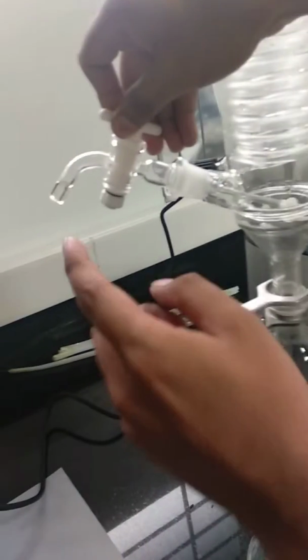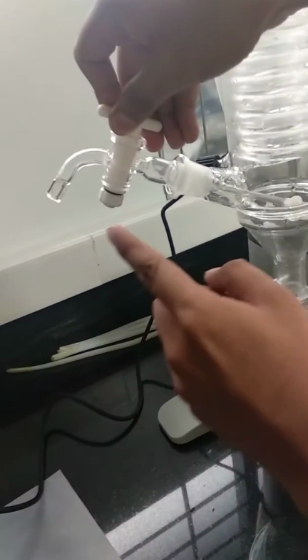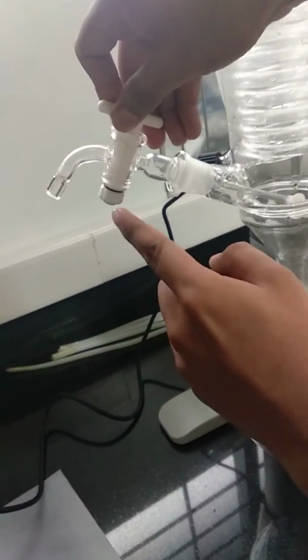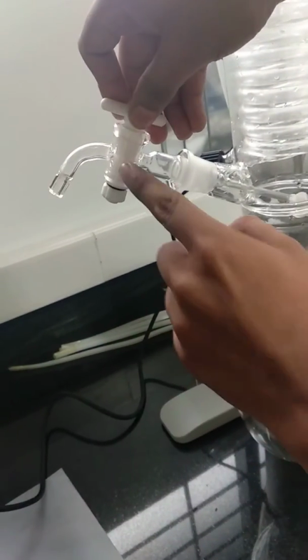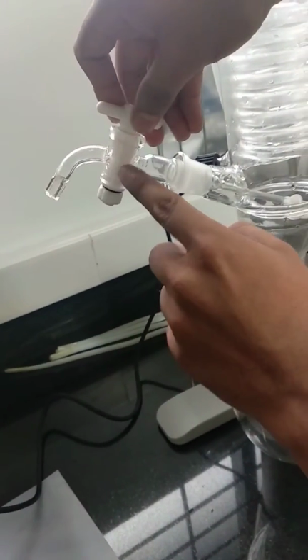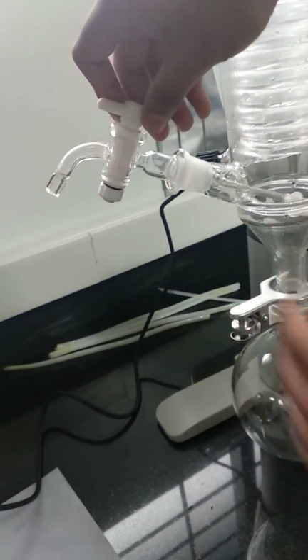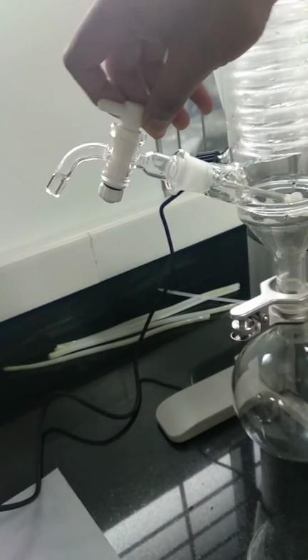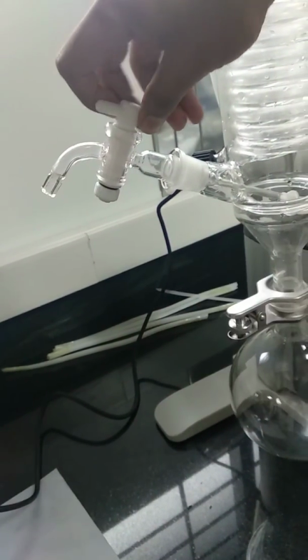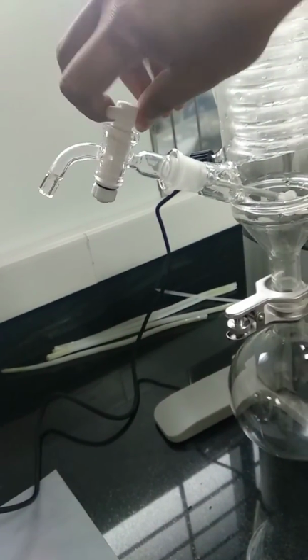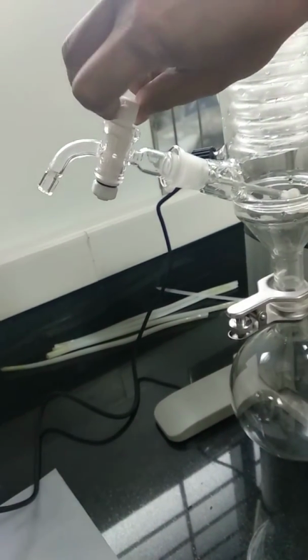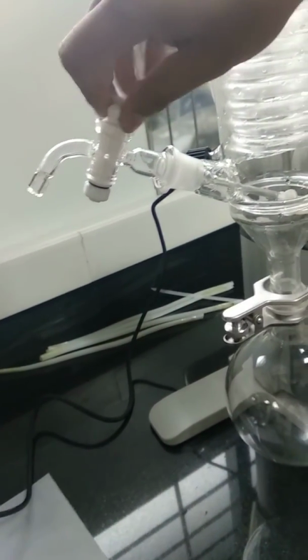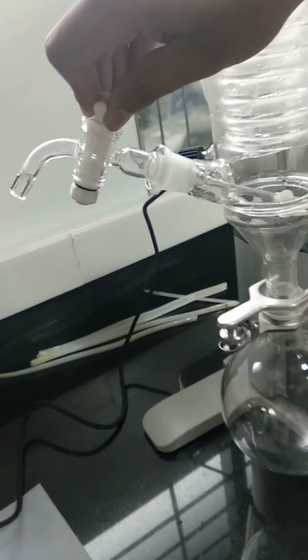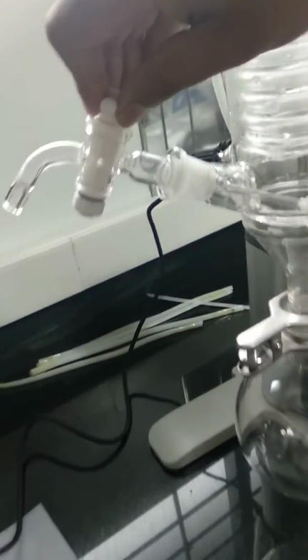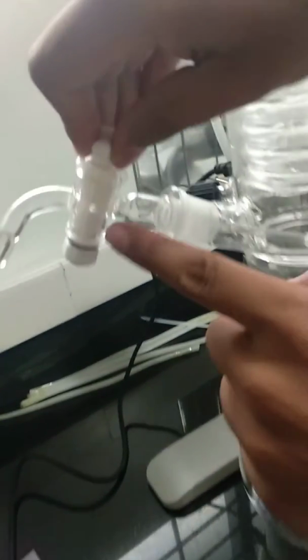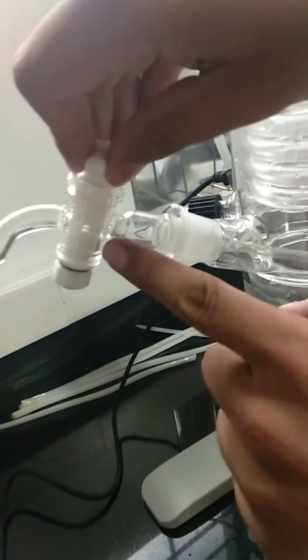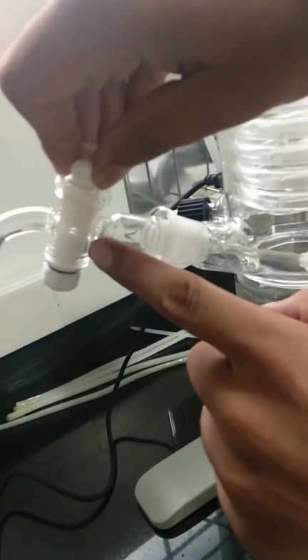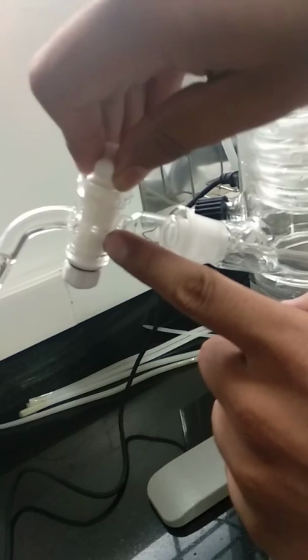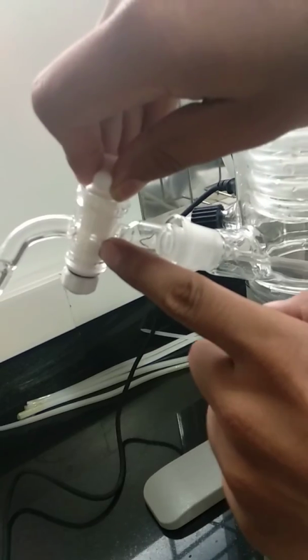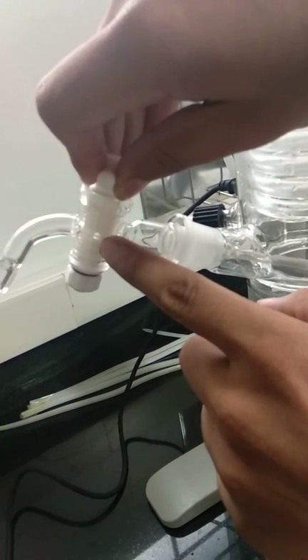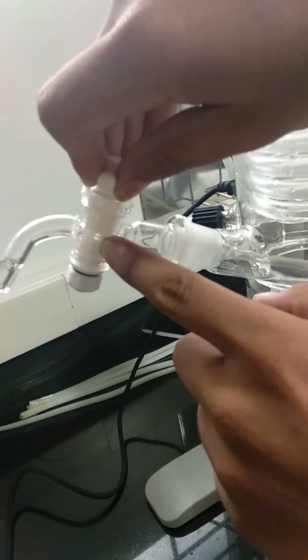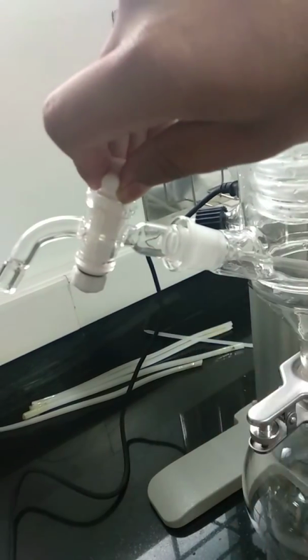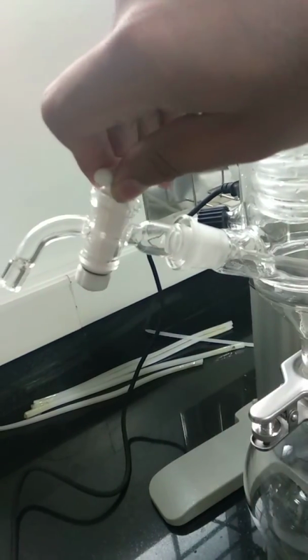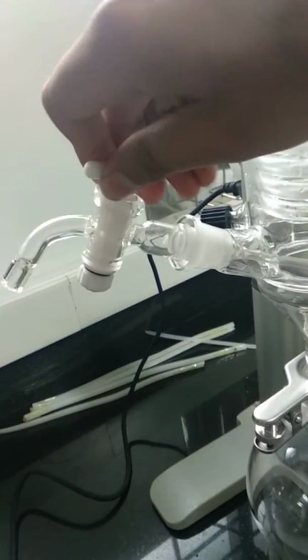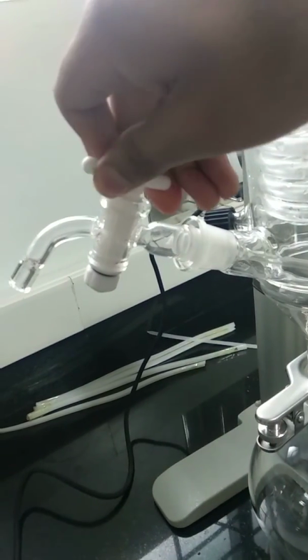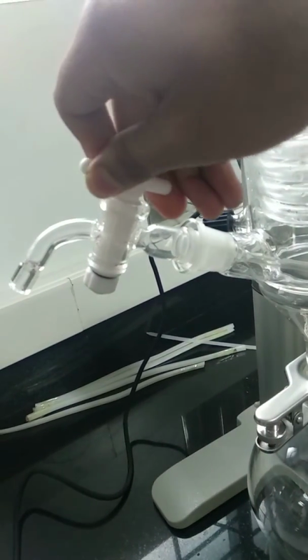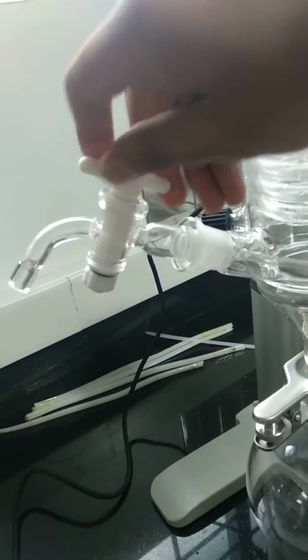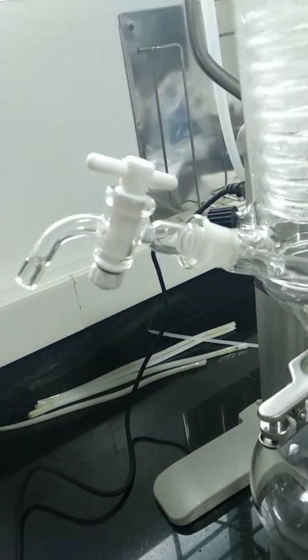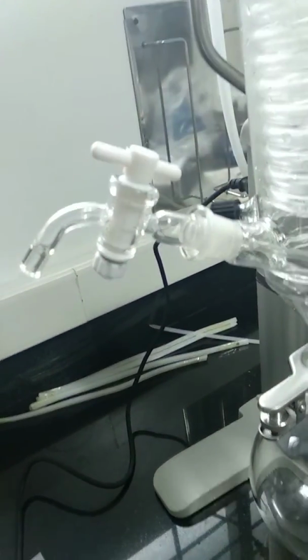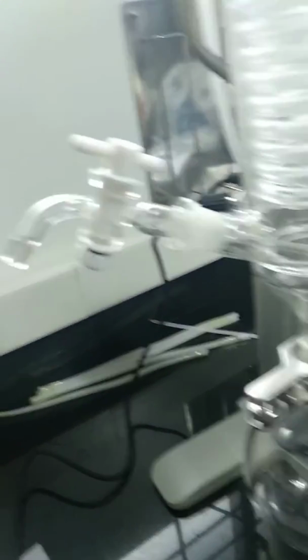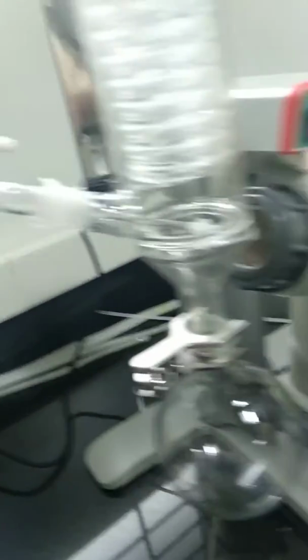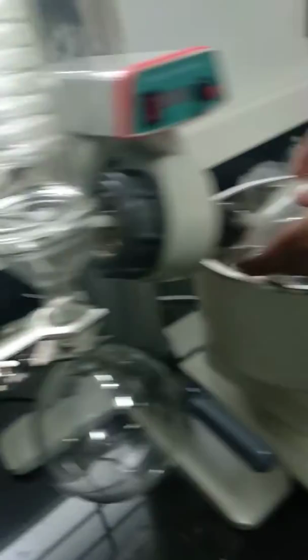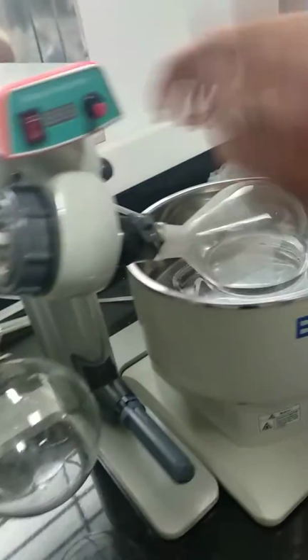Release the pressure, the vacuum pressure, from here. Now it has been released. This is the closed position — you can see the hole here. And this is the open position.